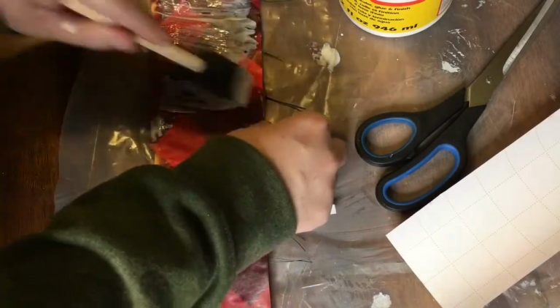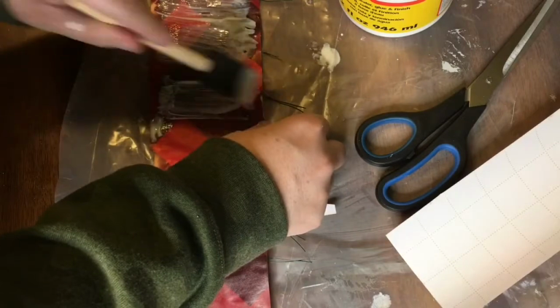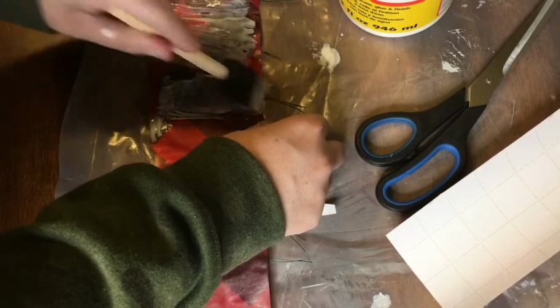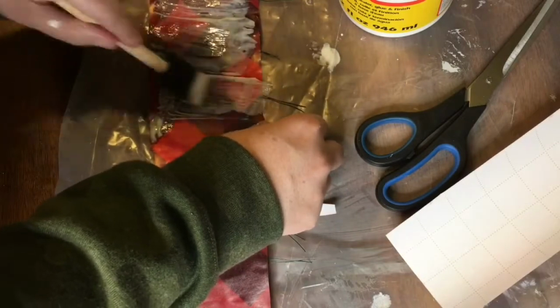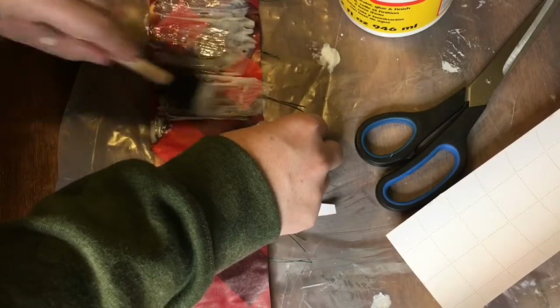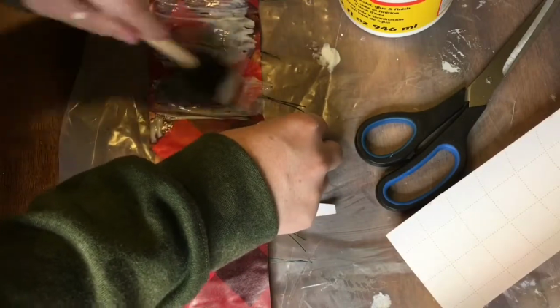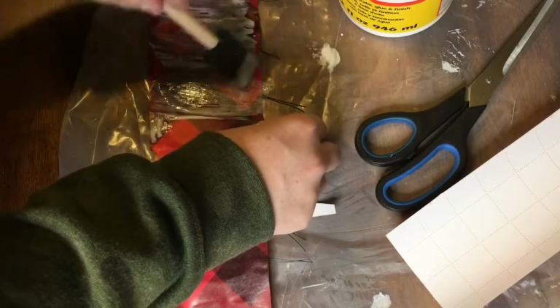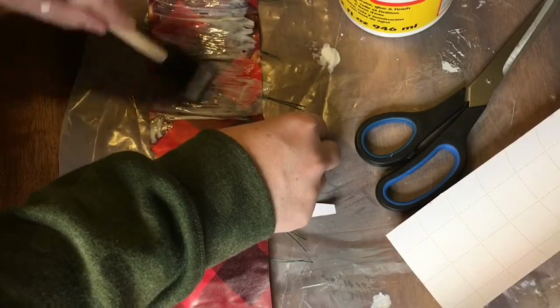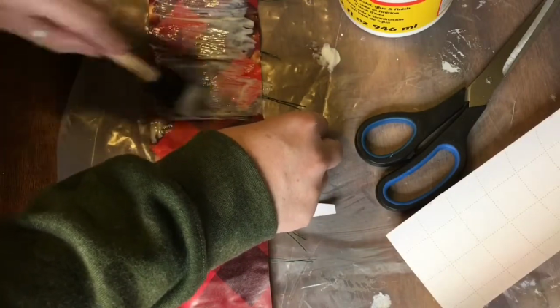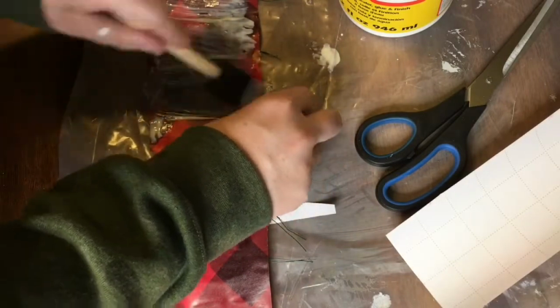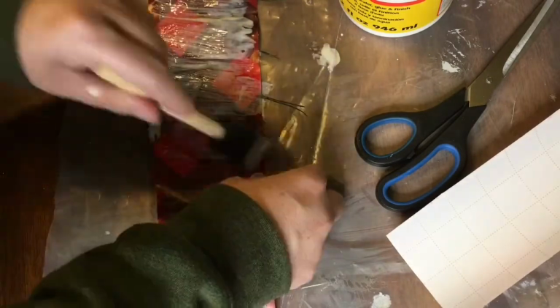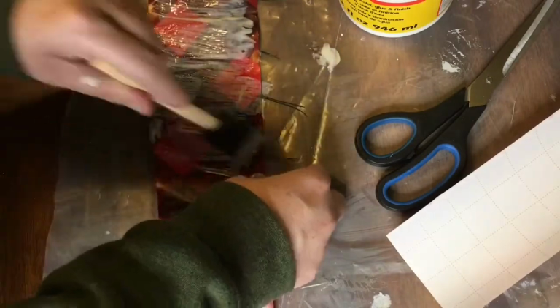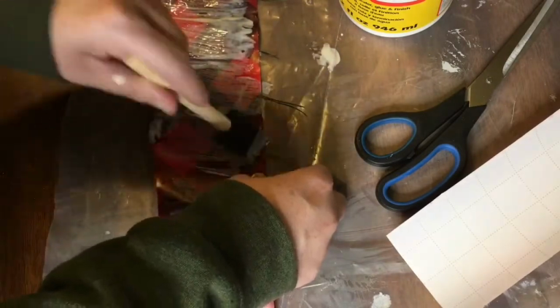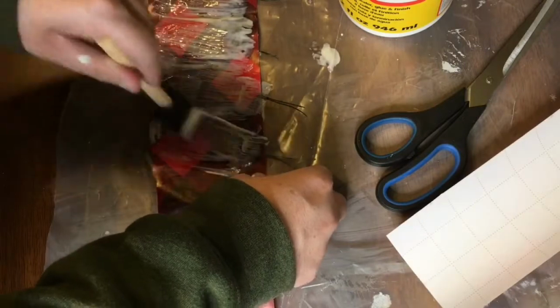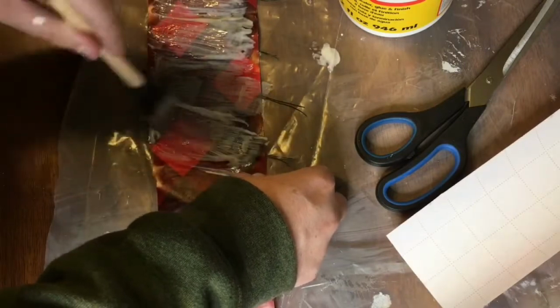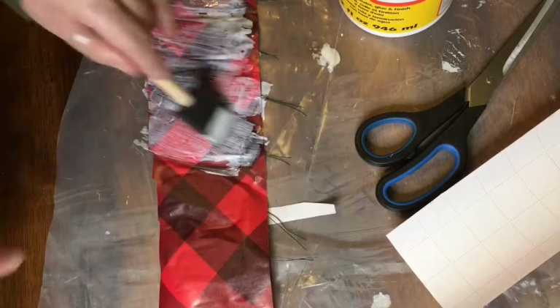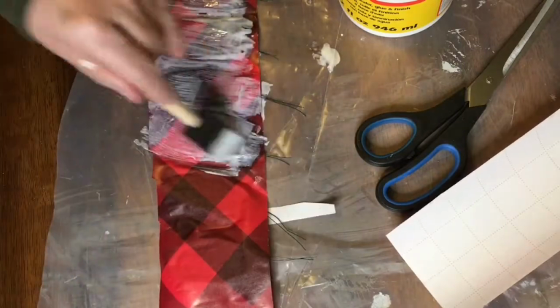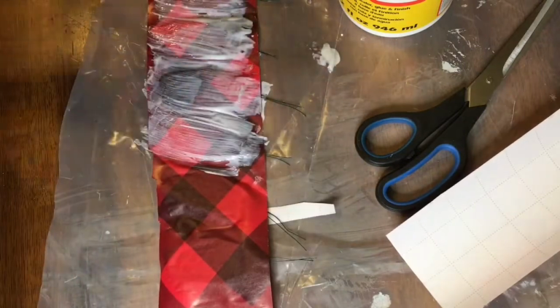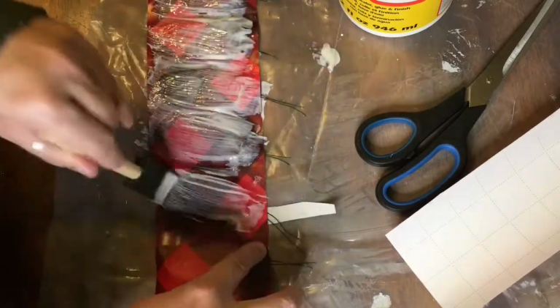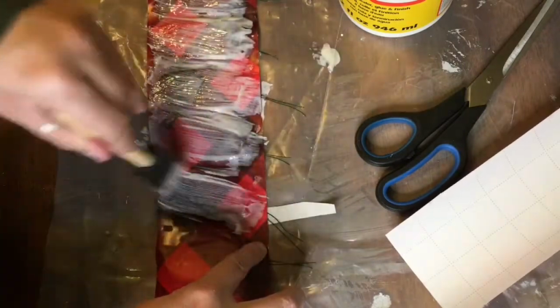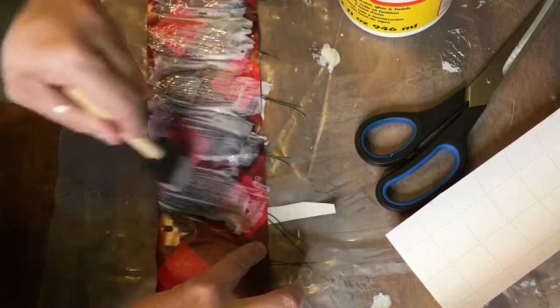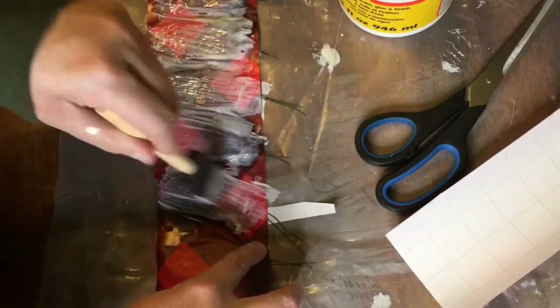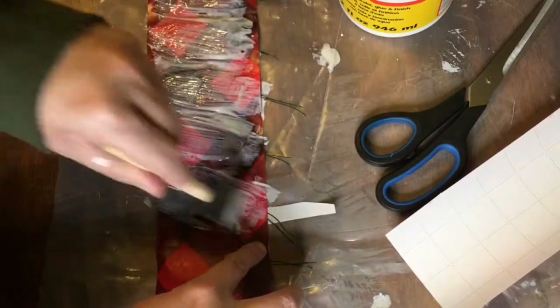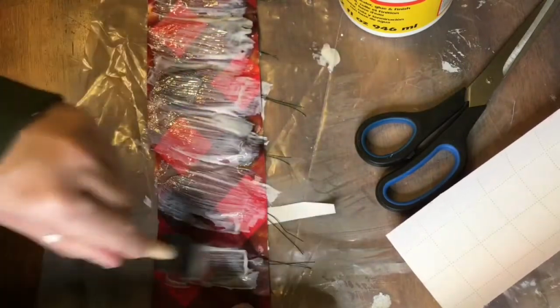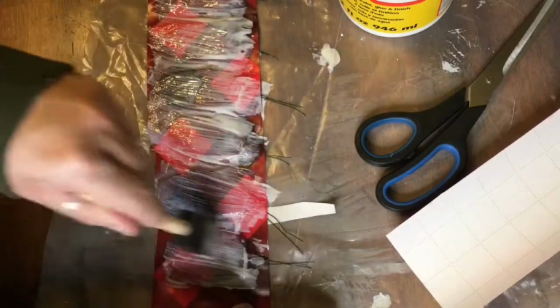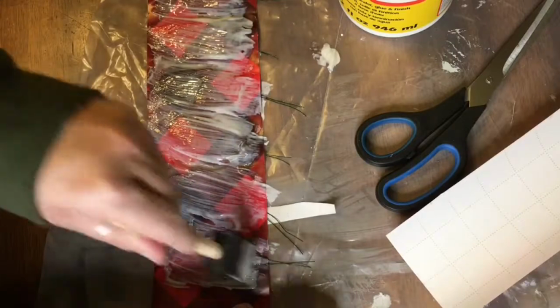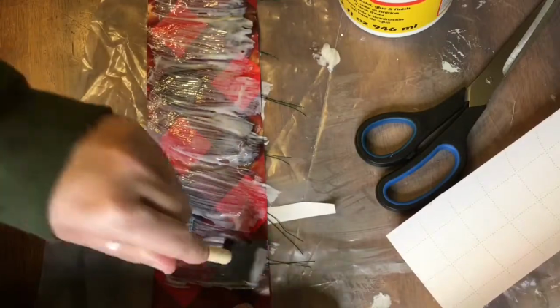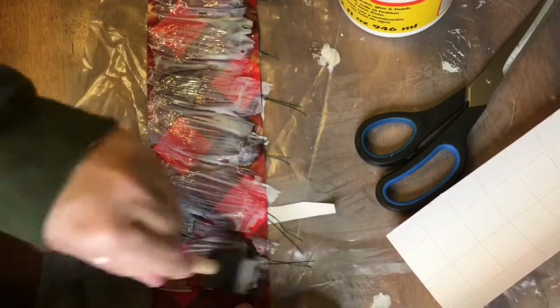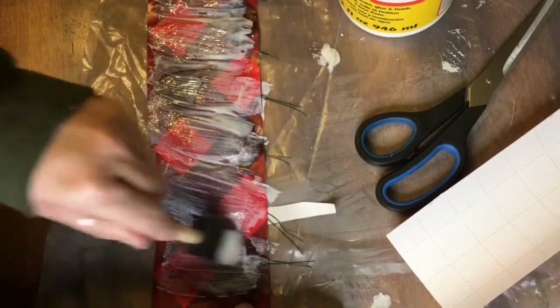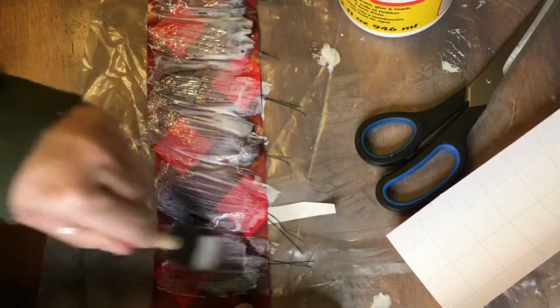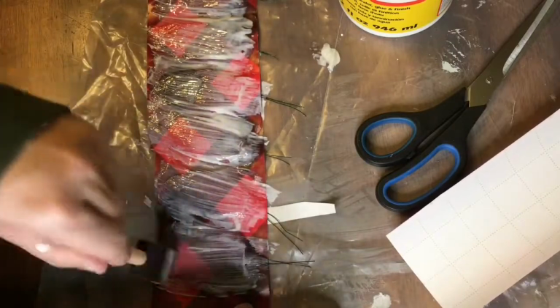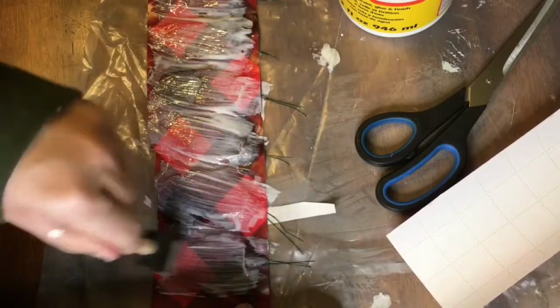After gluing down the cardboard I flipped the pieces over and applied more Mod Podge to the front. This hardens the surface and helps protect the paper from rips or scuffs. I was probably too generous with the Mod Podge here as well, but I modified my process for other batches.